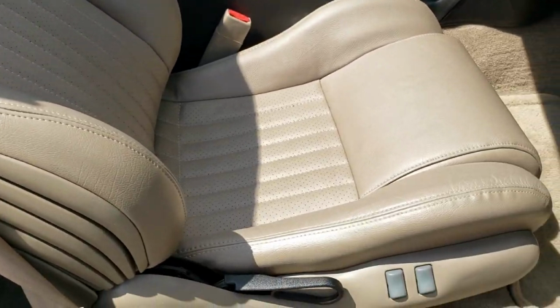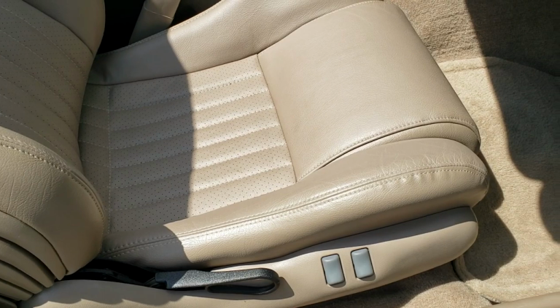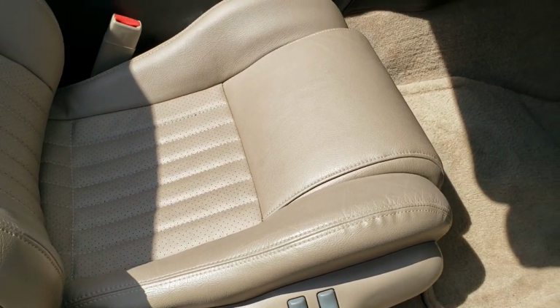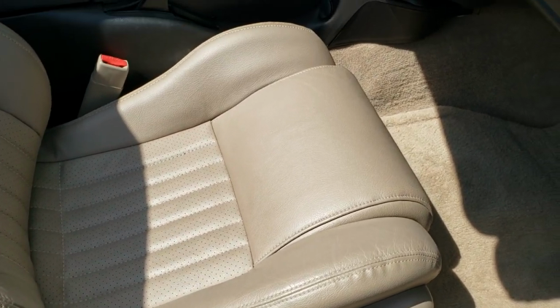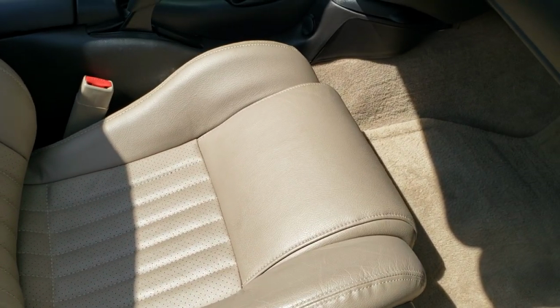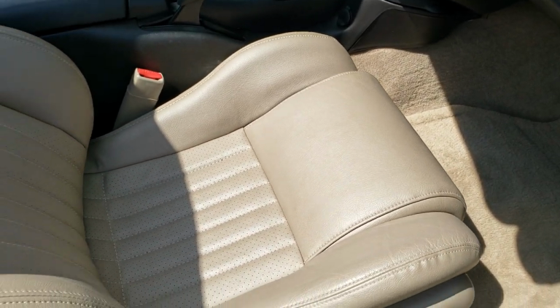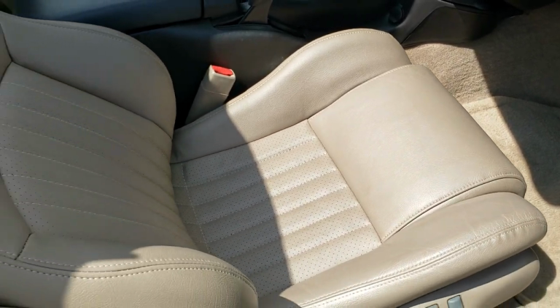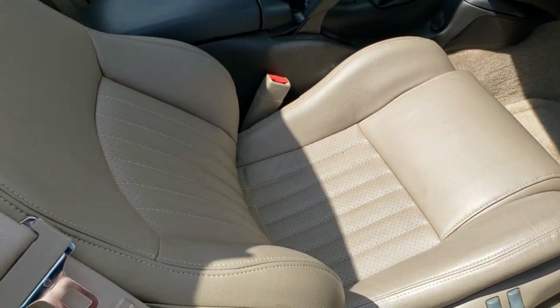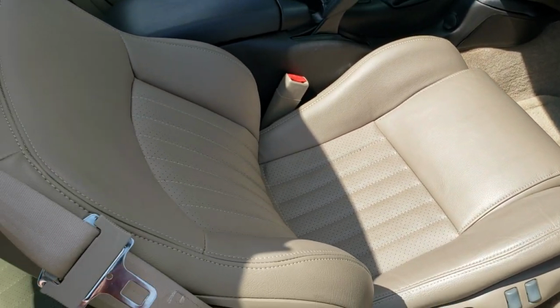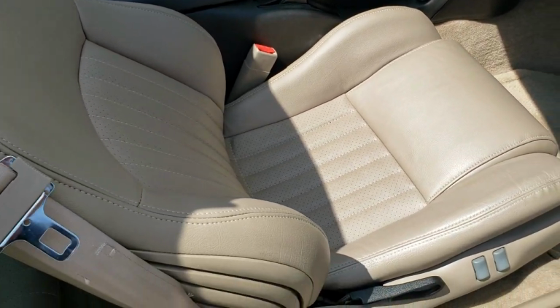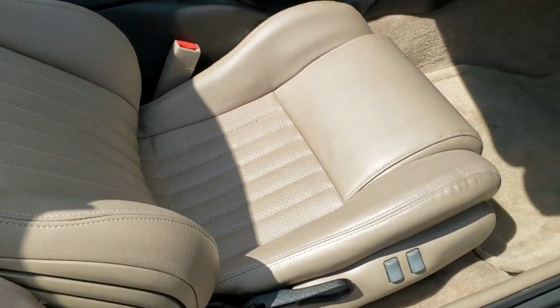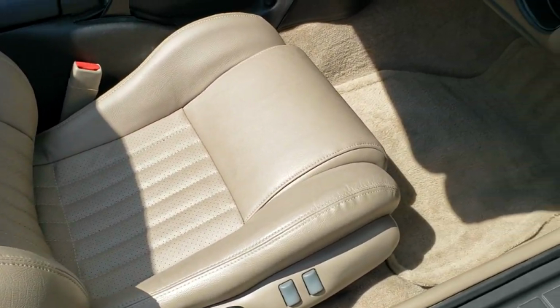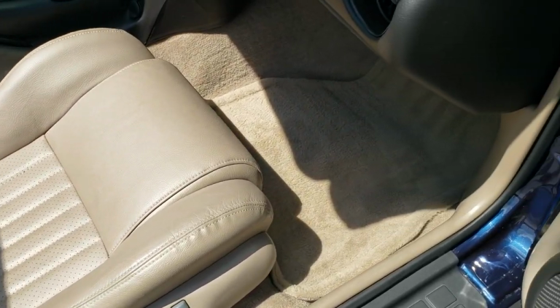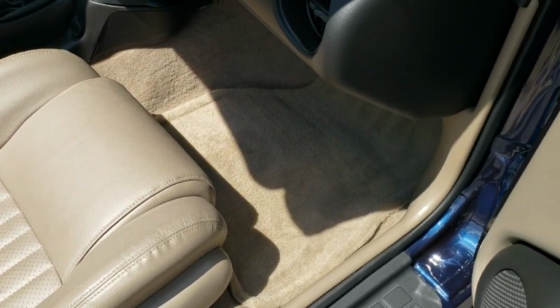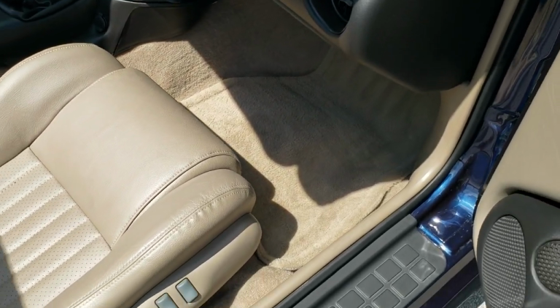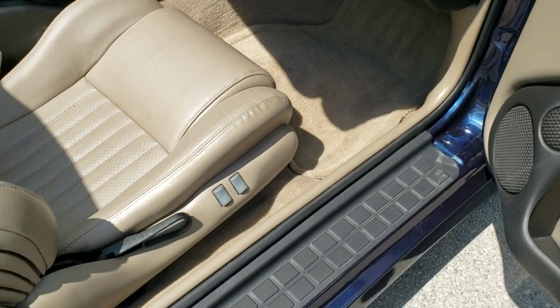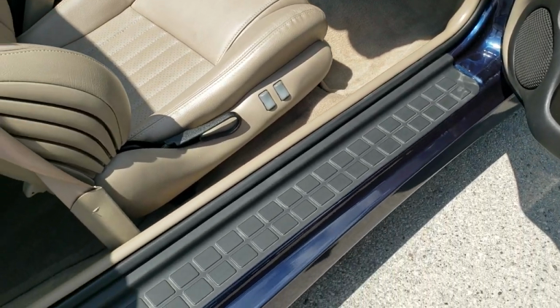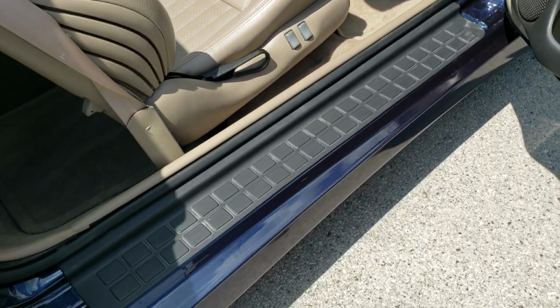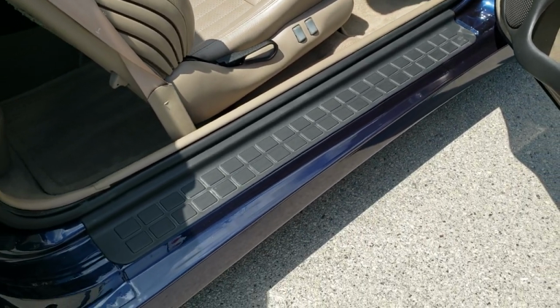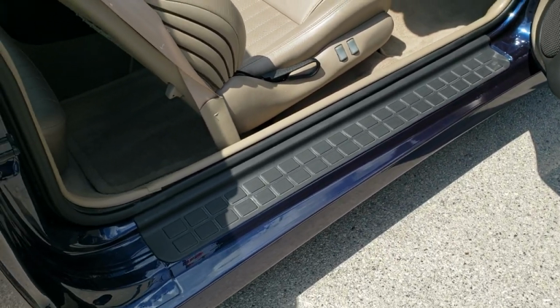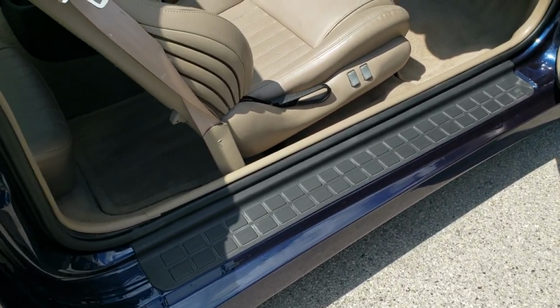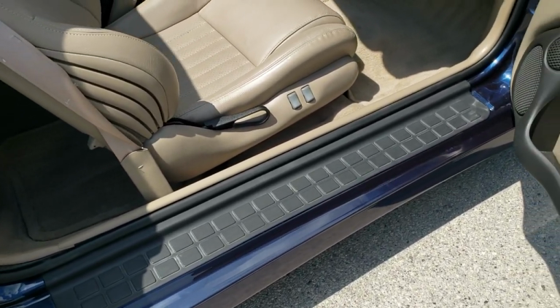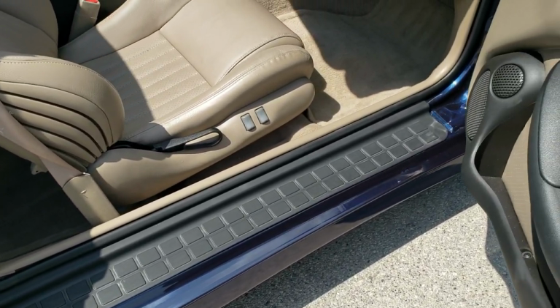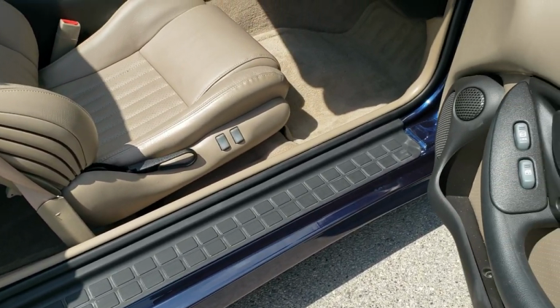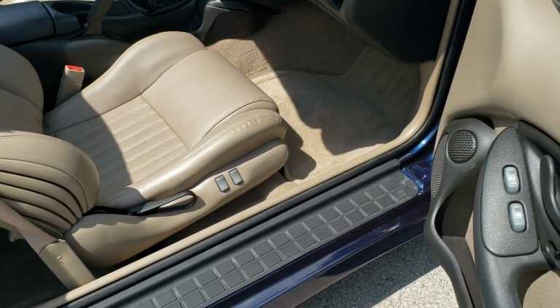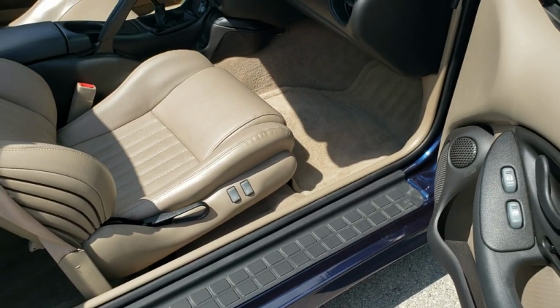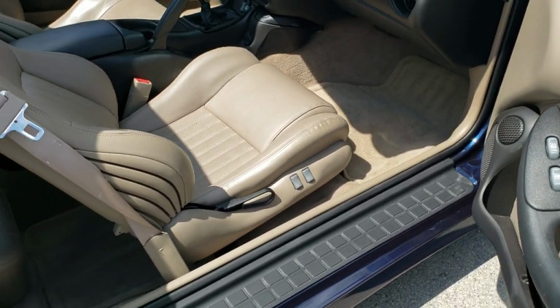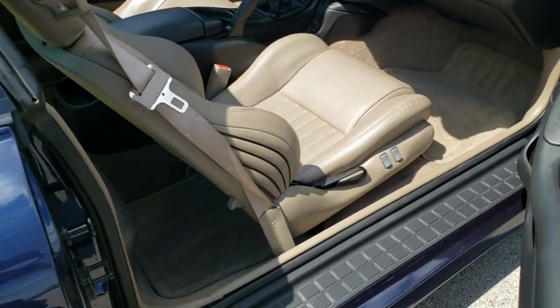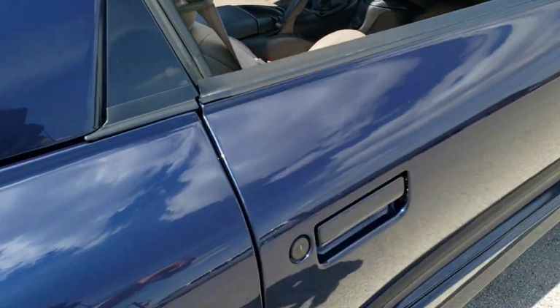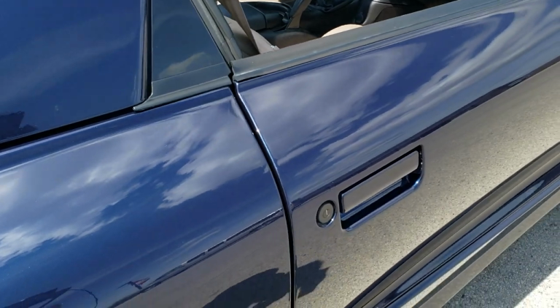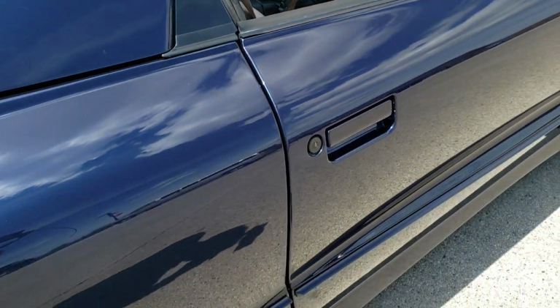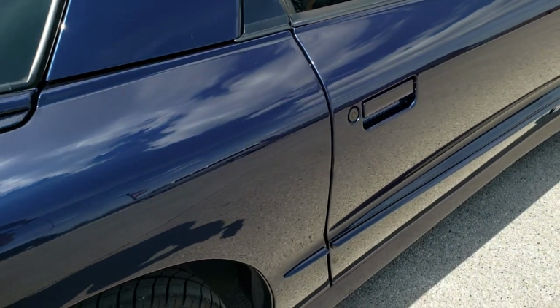Passenger side seat is in really nice shape. You do get the lumbar there. Factory floor mat. Door looks really good.